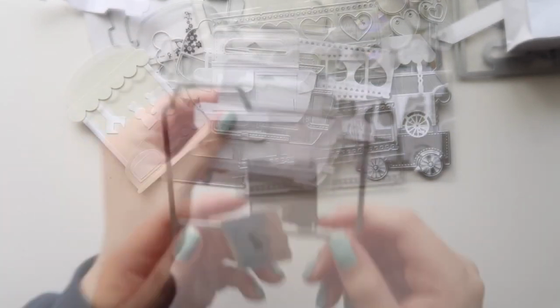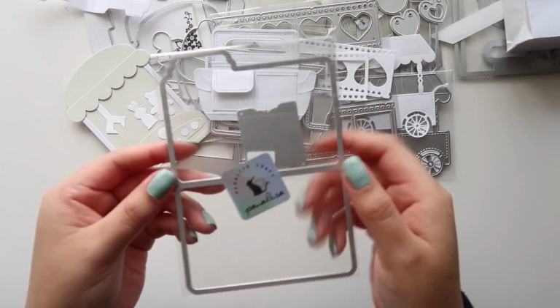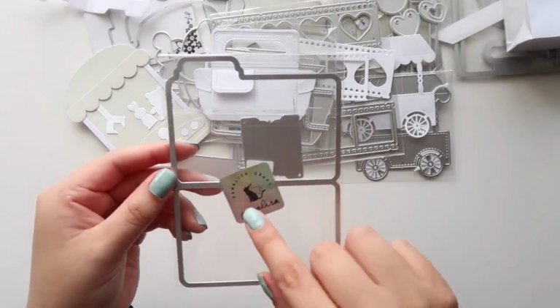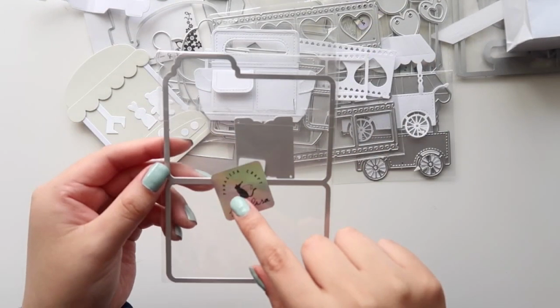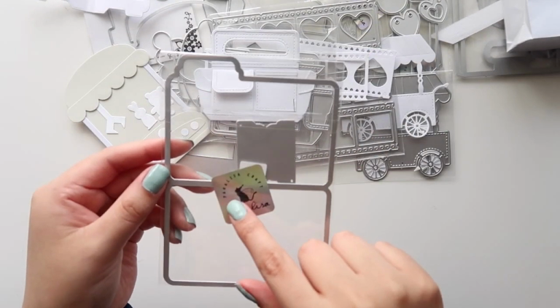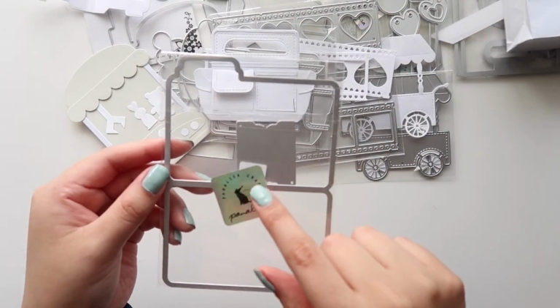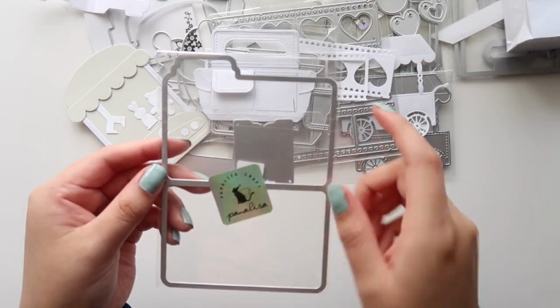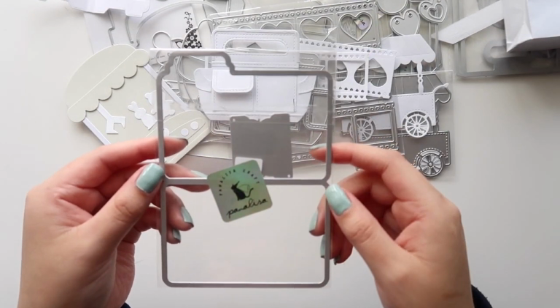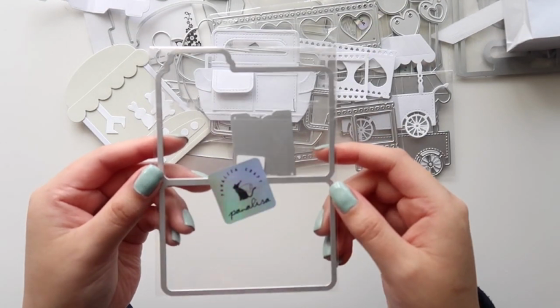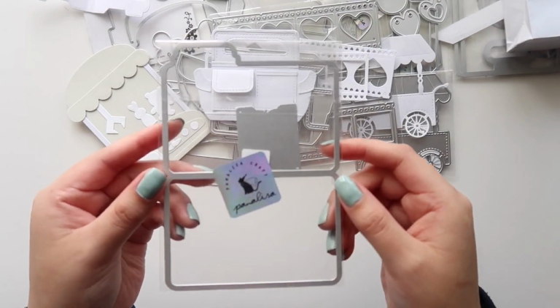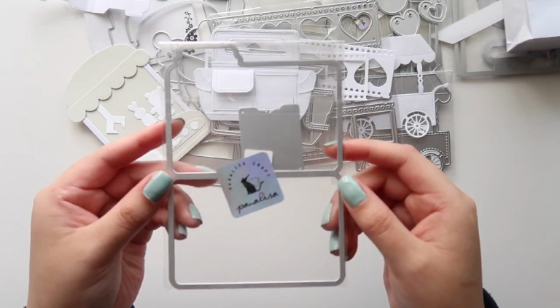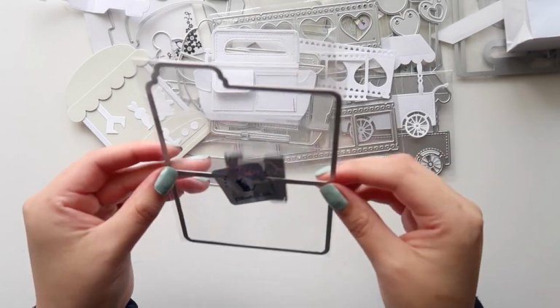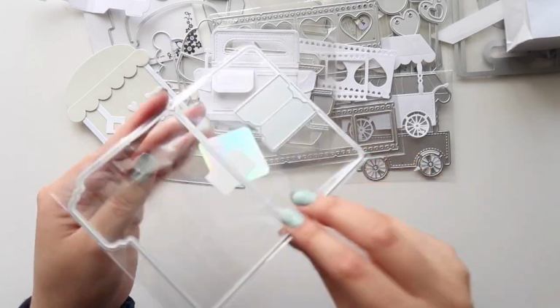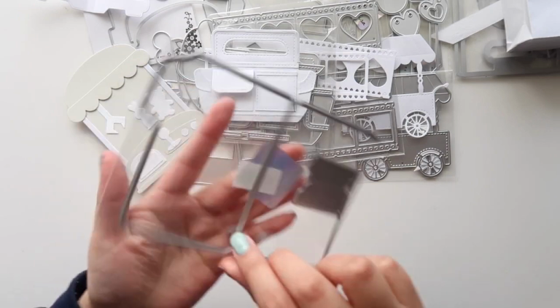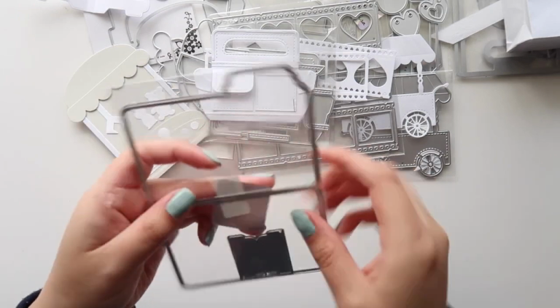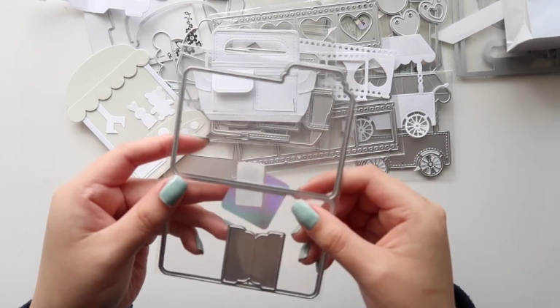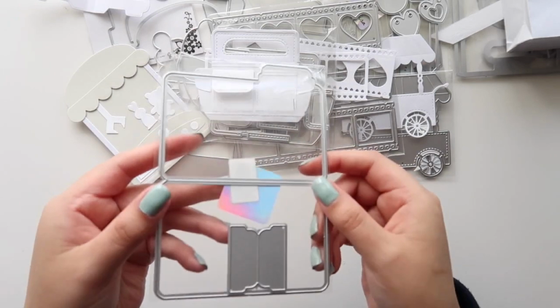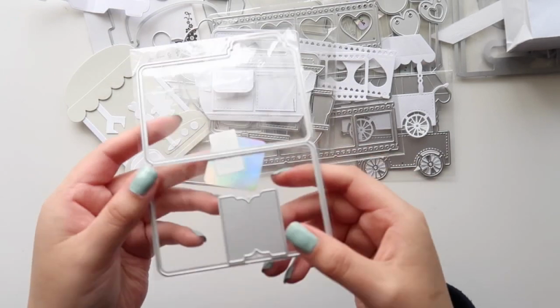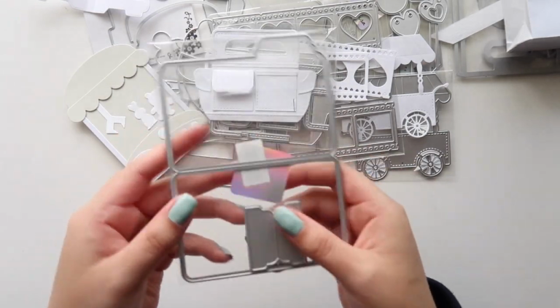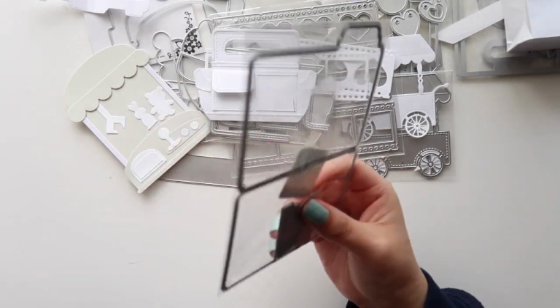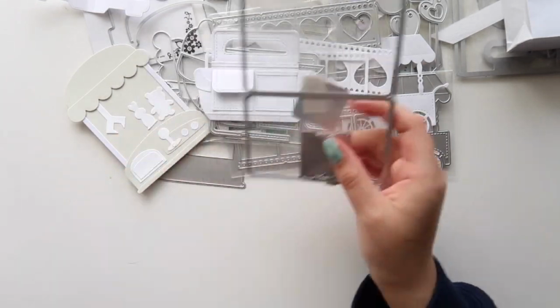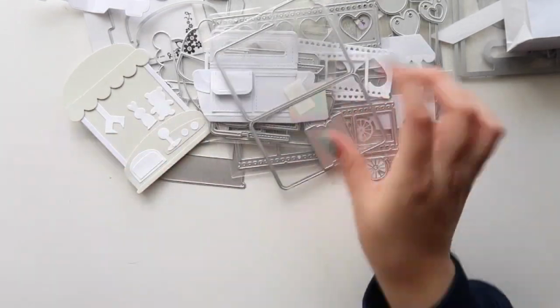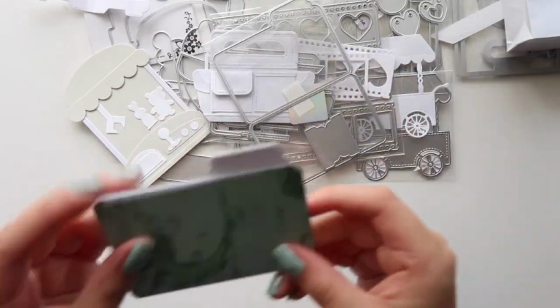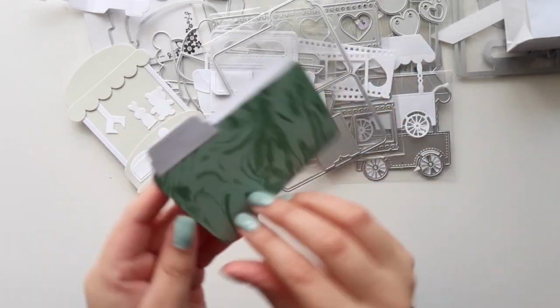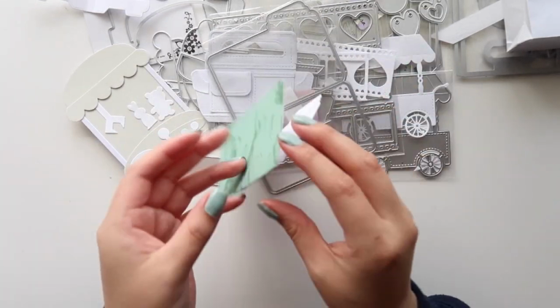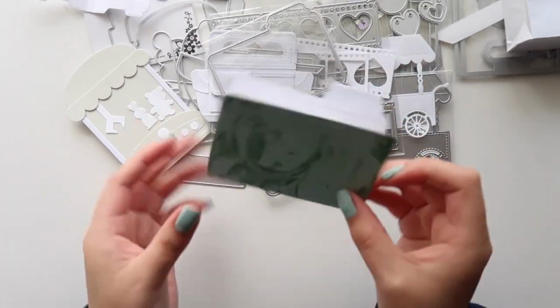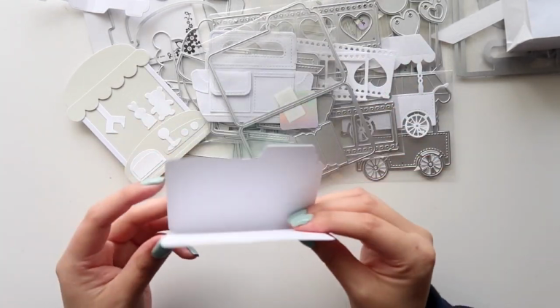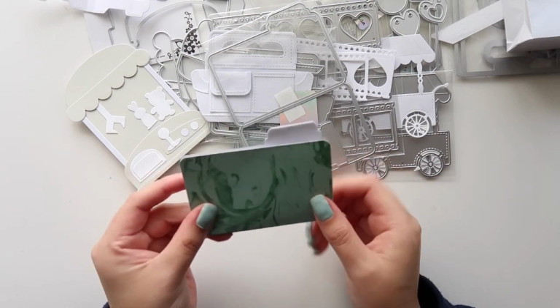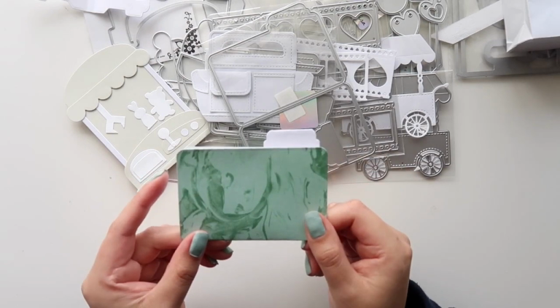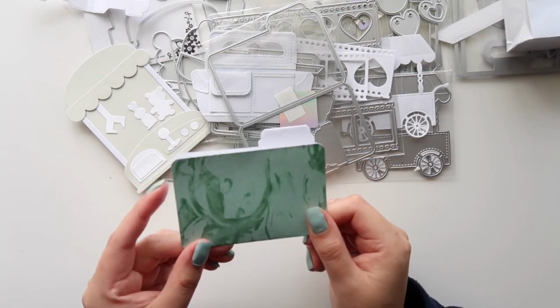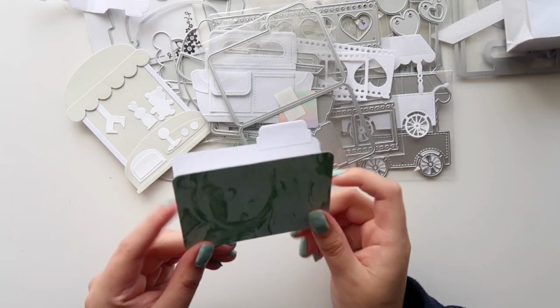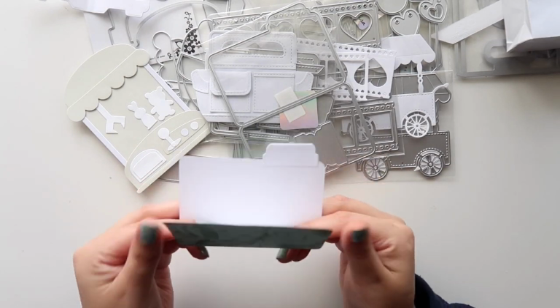This is also from Panalisa Crafts. It's a little file folder, and it's so cute — it's so small. This is how it looks put together.